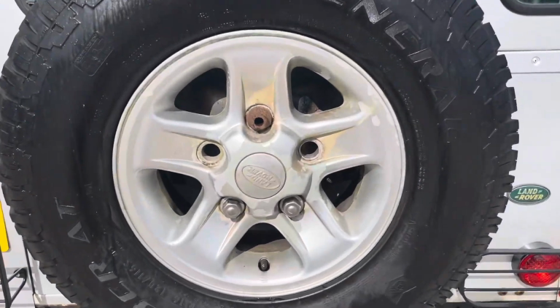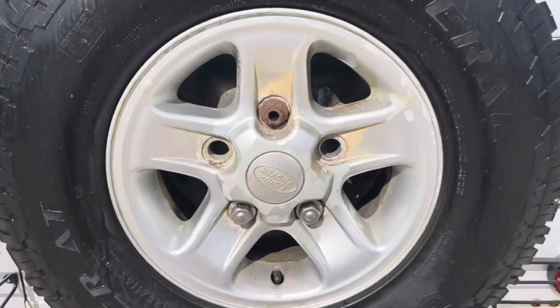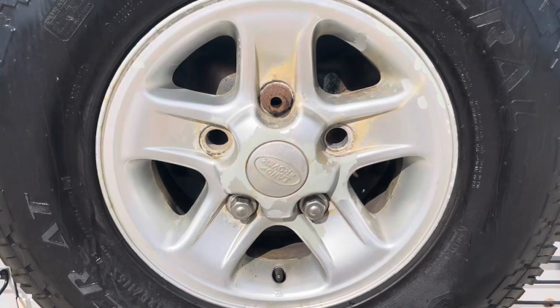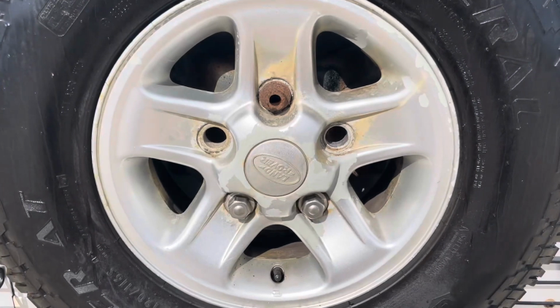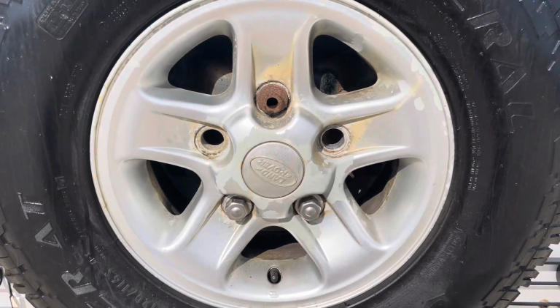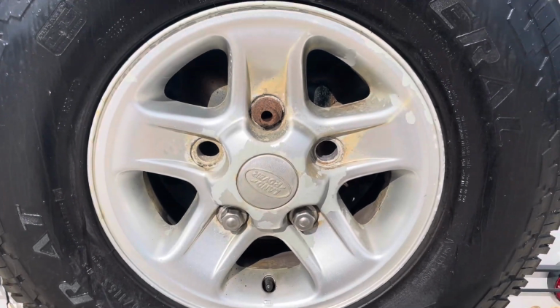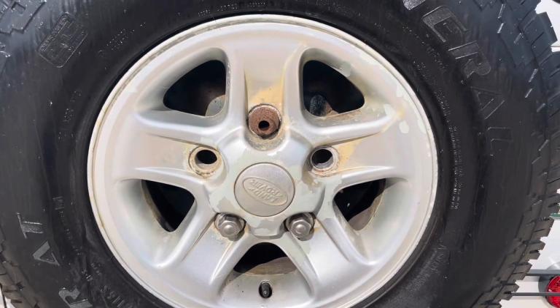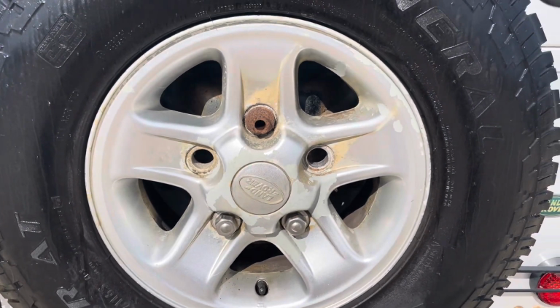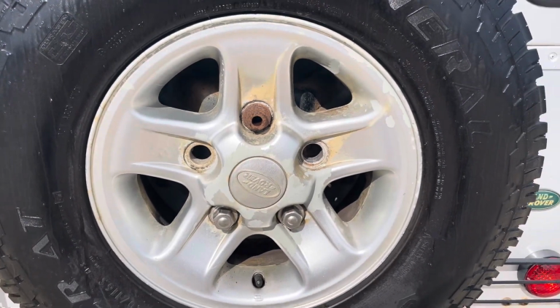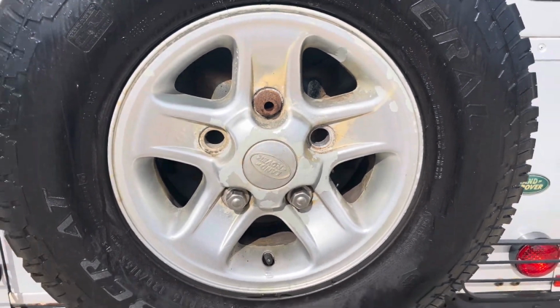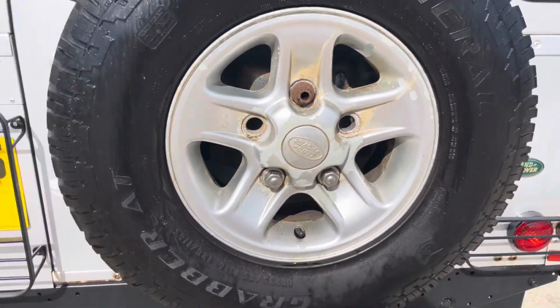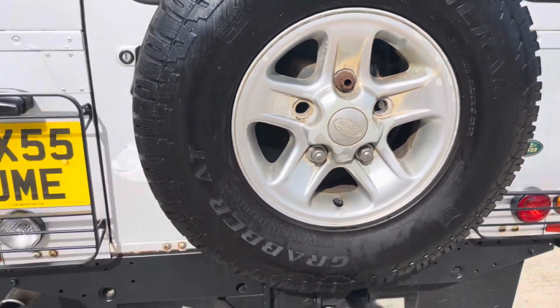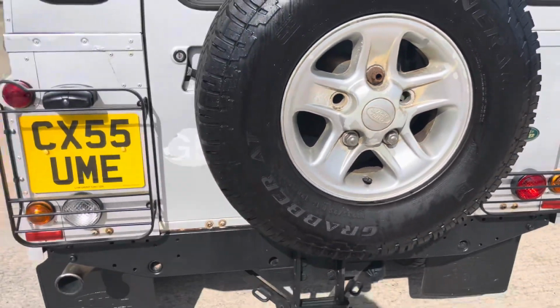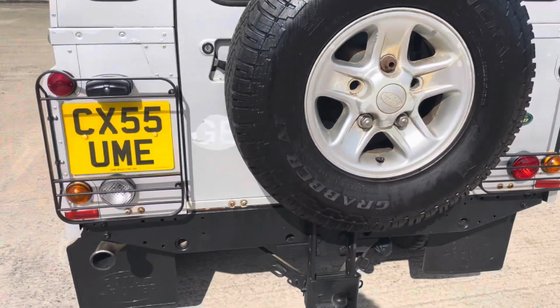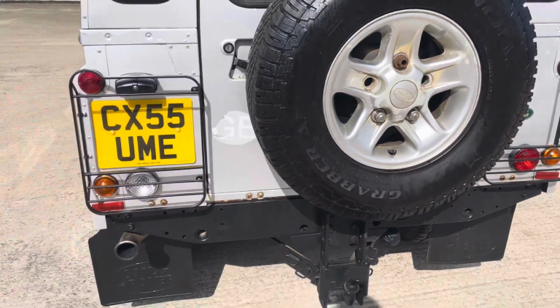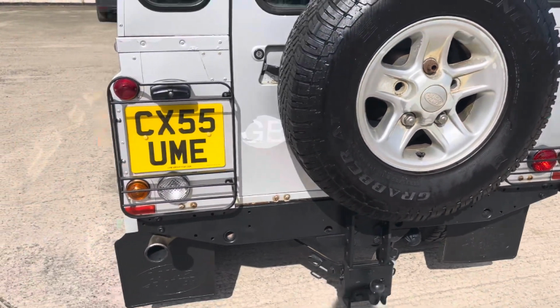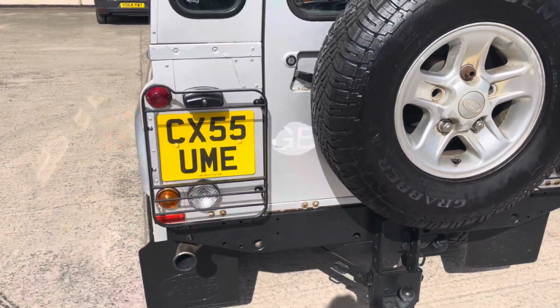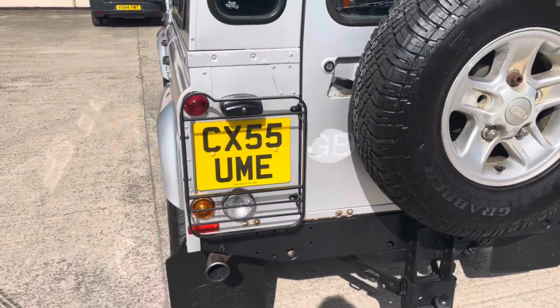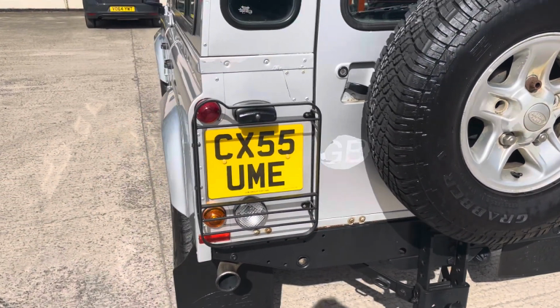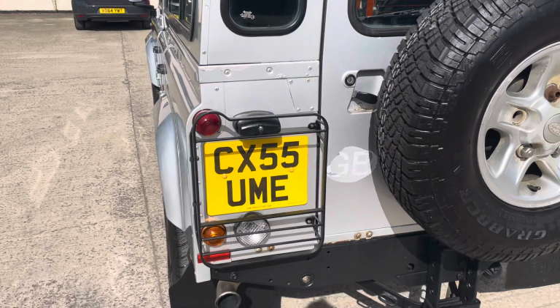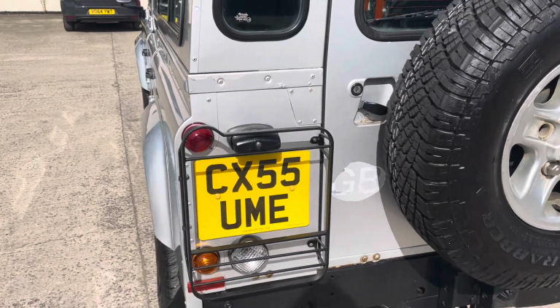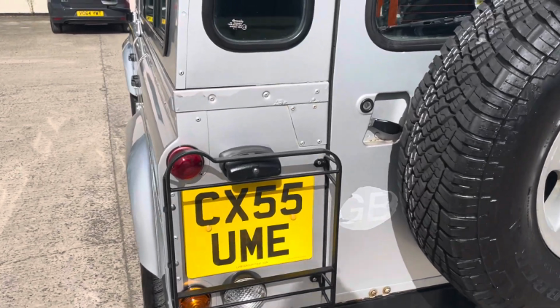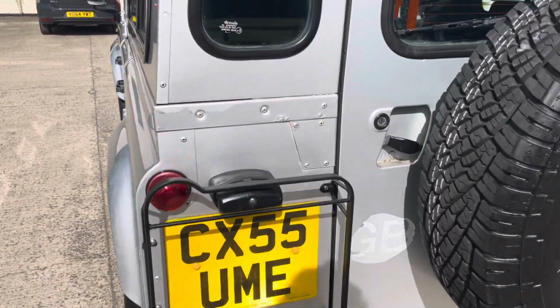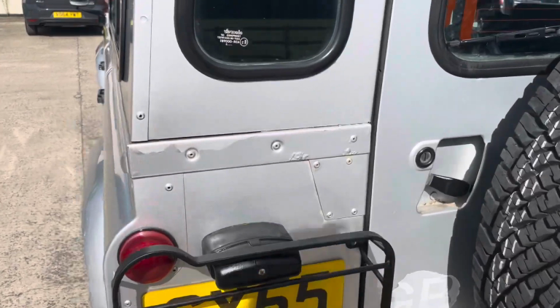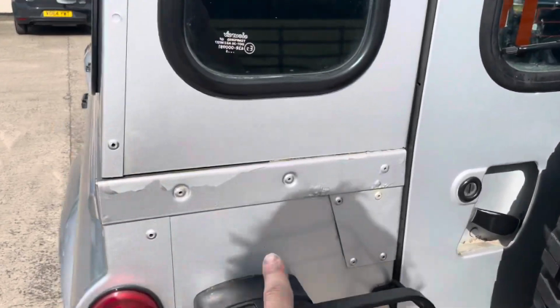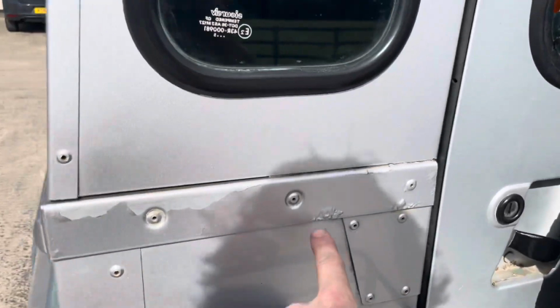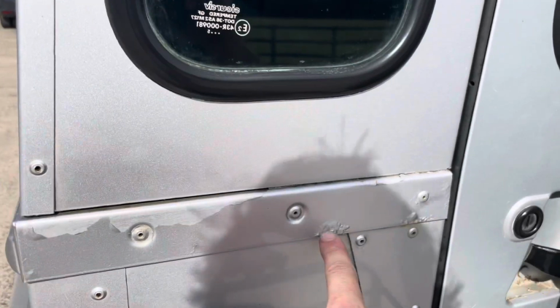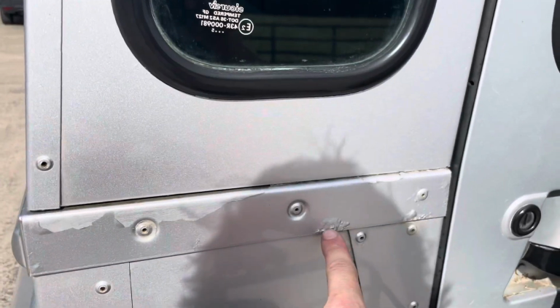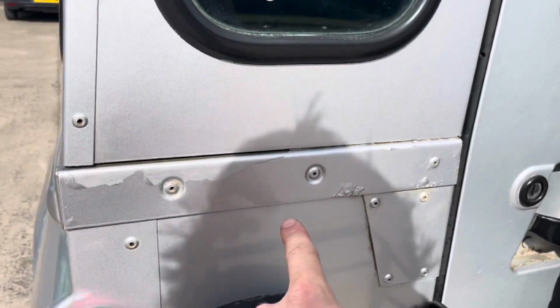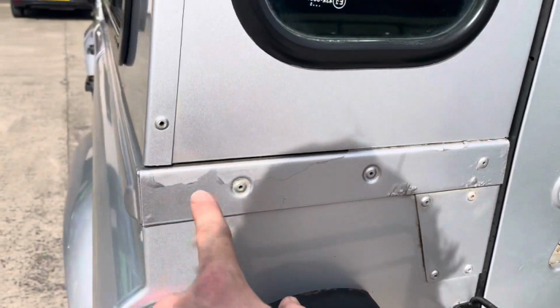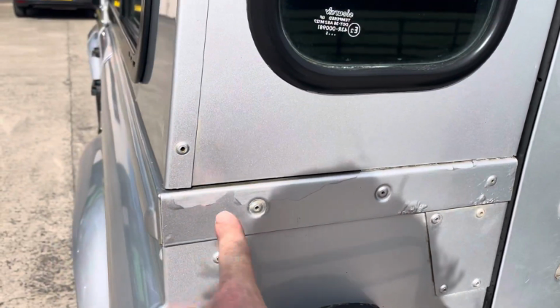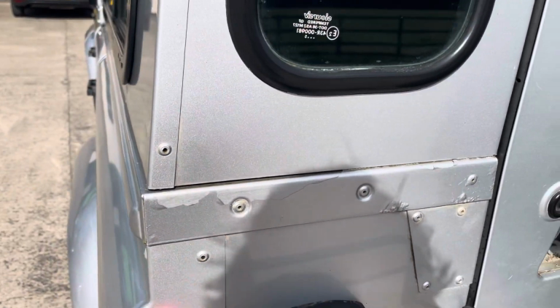A little bit of flaking on the alloy there, but it's just cosmetic. And again, a little bit of corrosion there — just a bit of lacquer peeling.